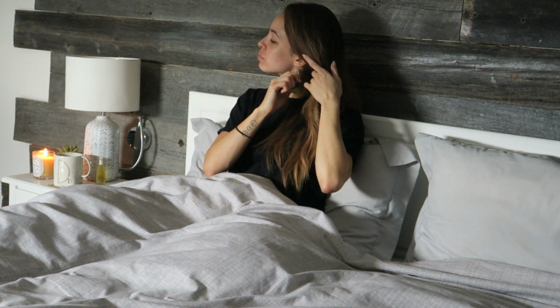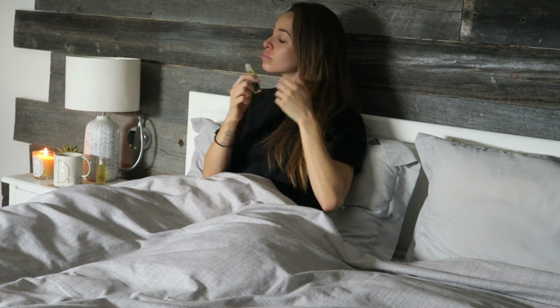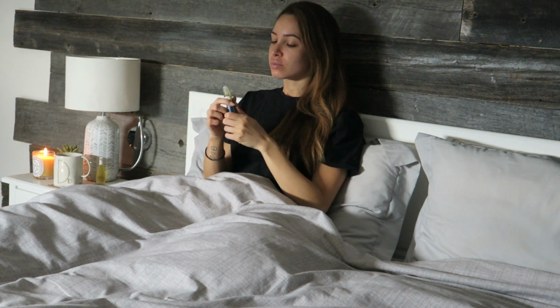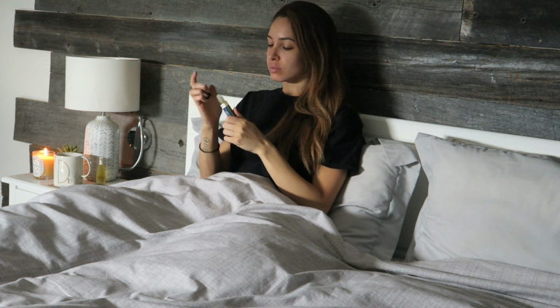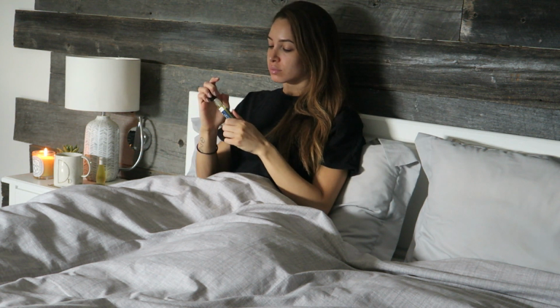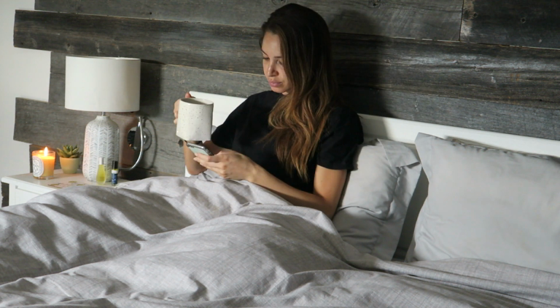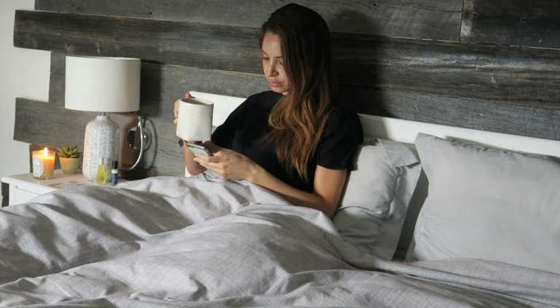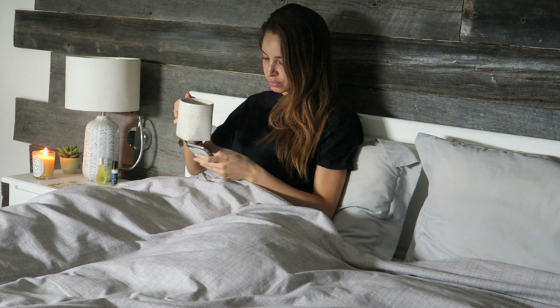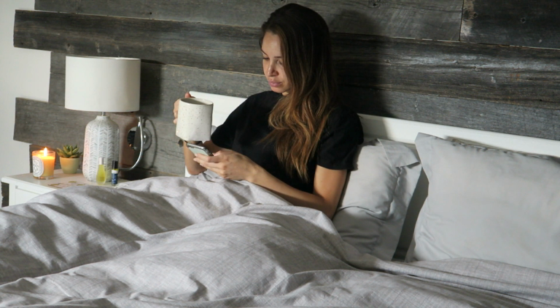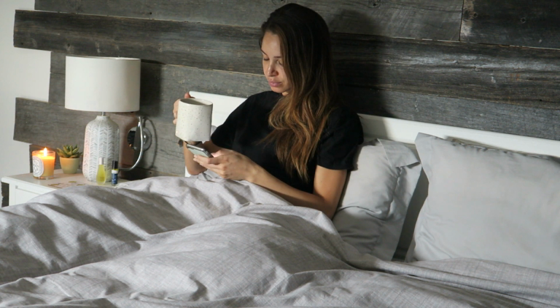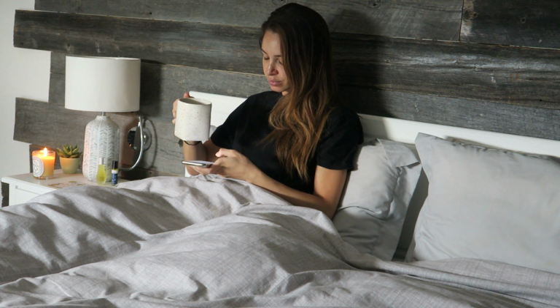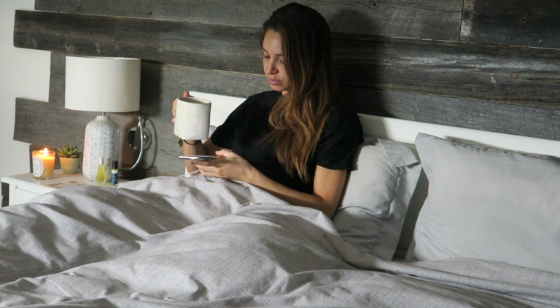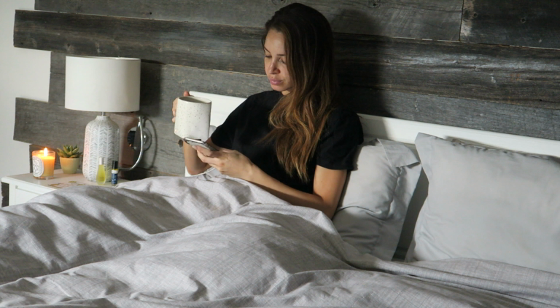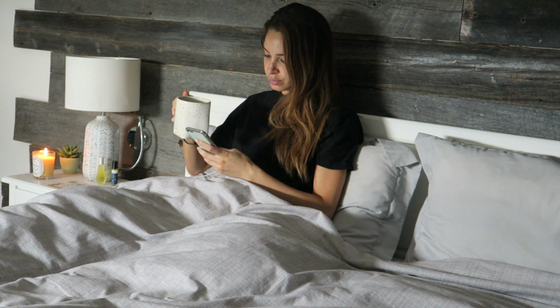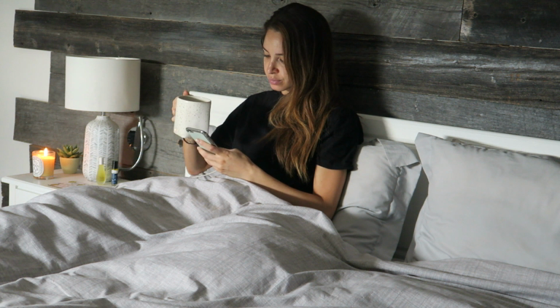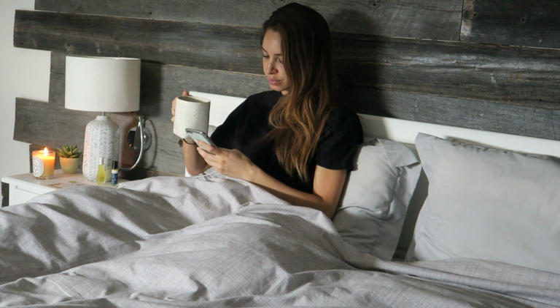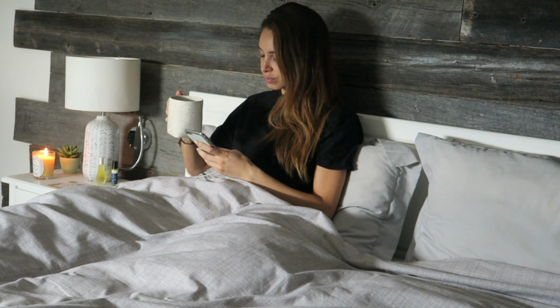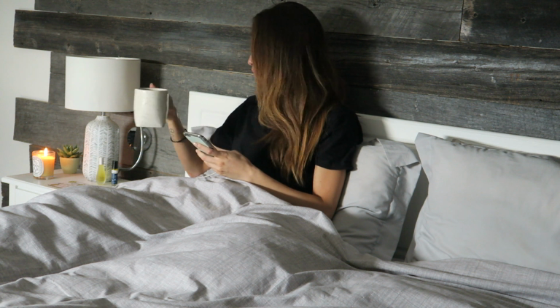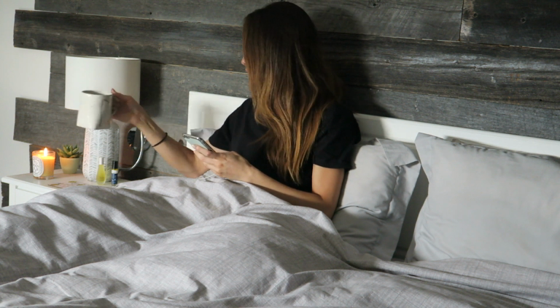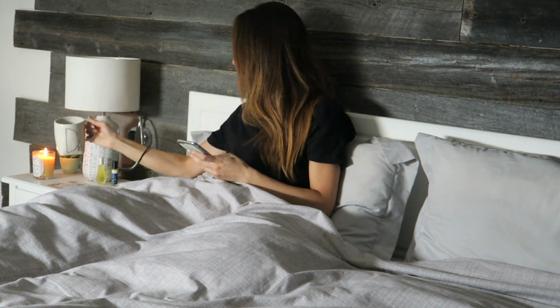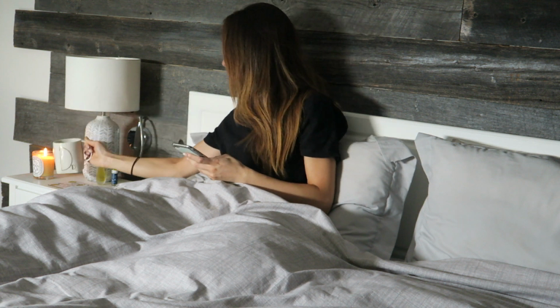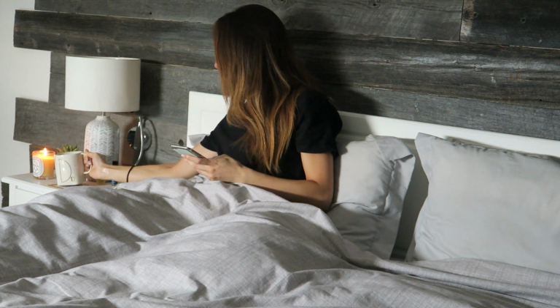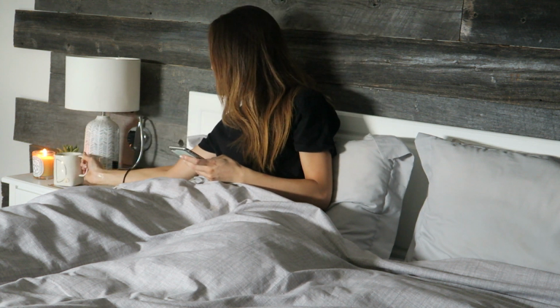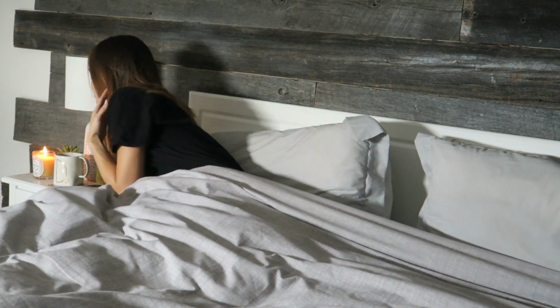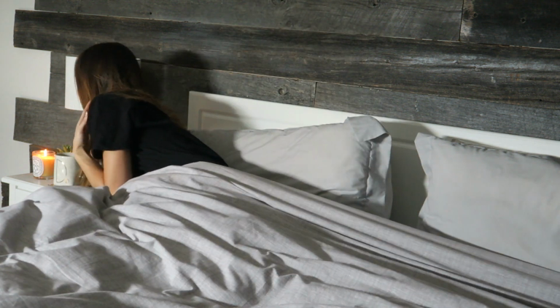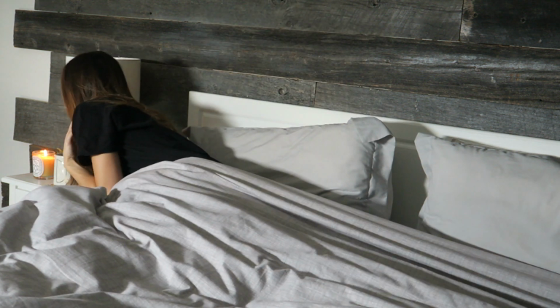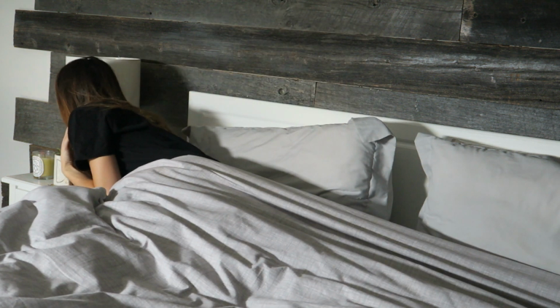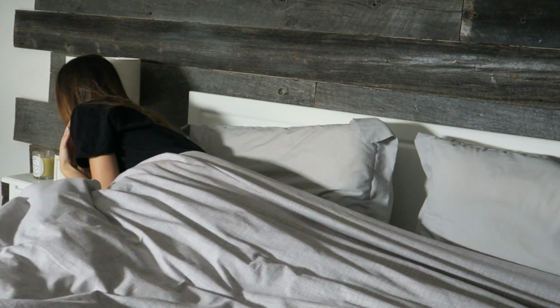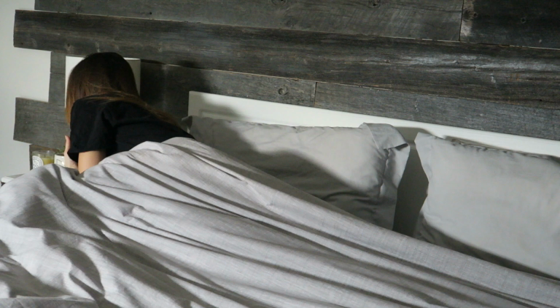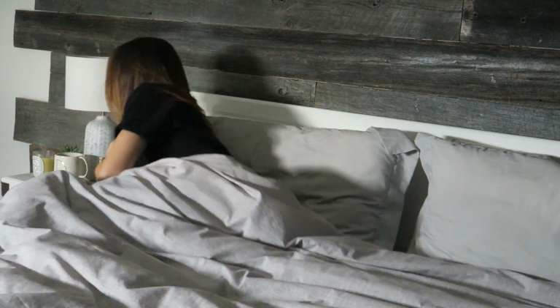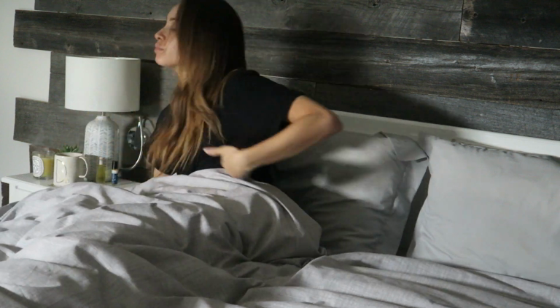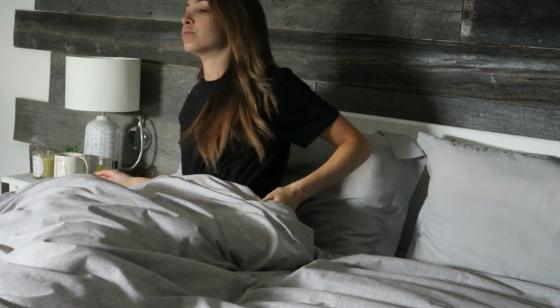Whilst I'm finishing my tea I have a final scroll on Instagram before getting off to sleep. I really hope you enjoyed this video — please don't forget to subscribe and give it a thumbs up, and I'll see you next time.